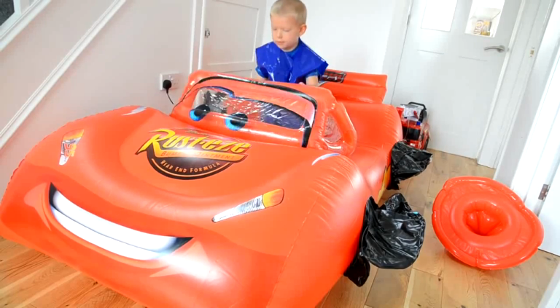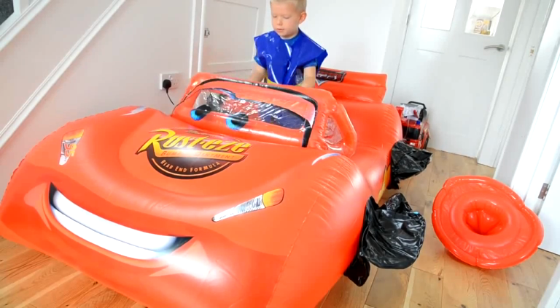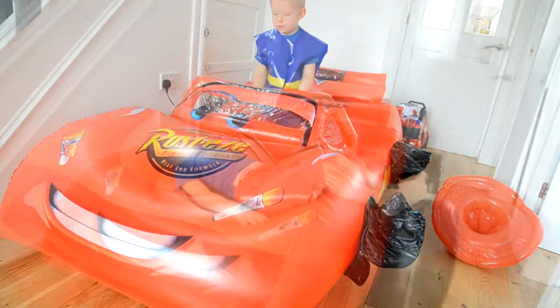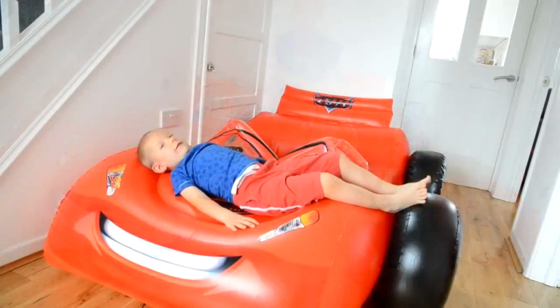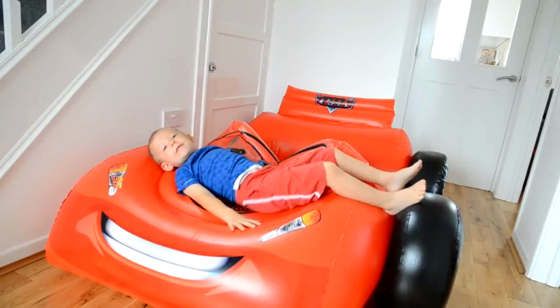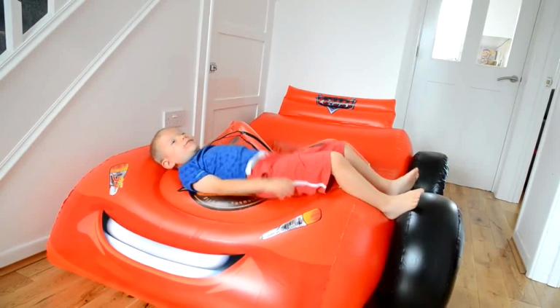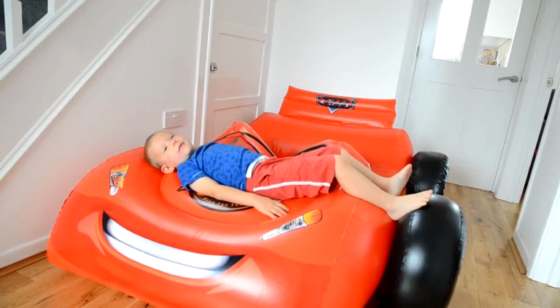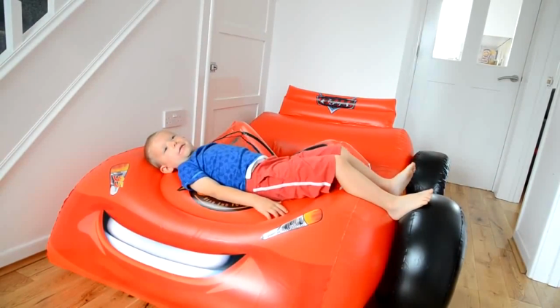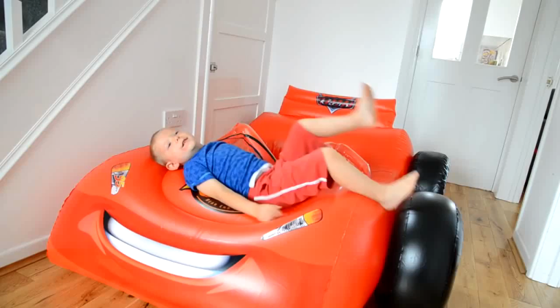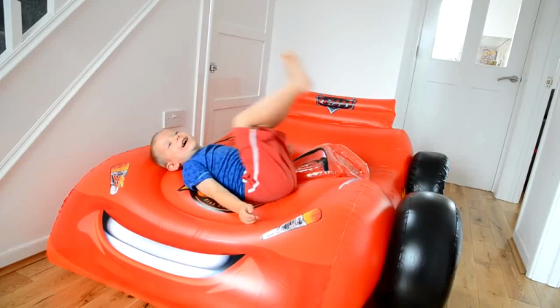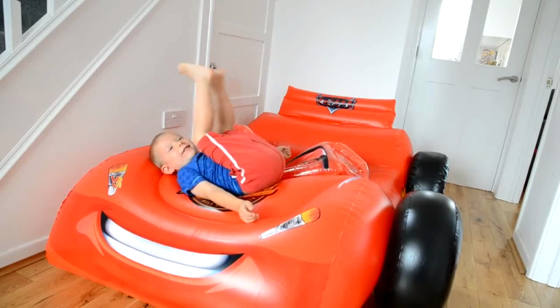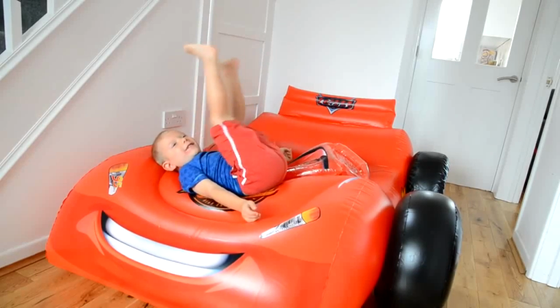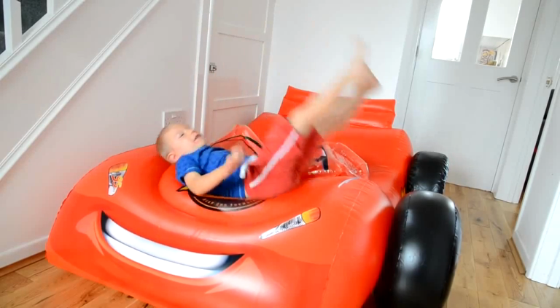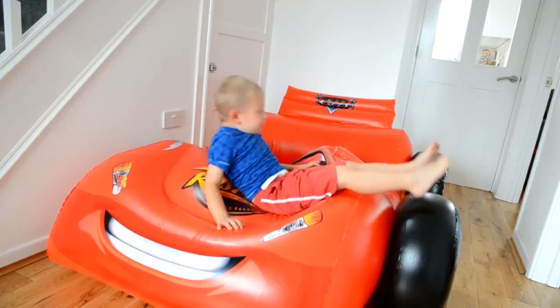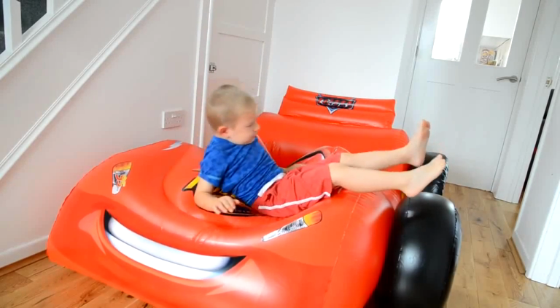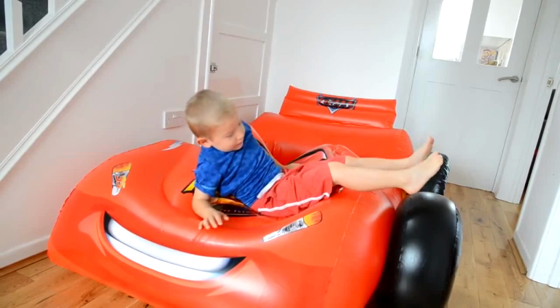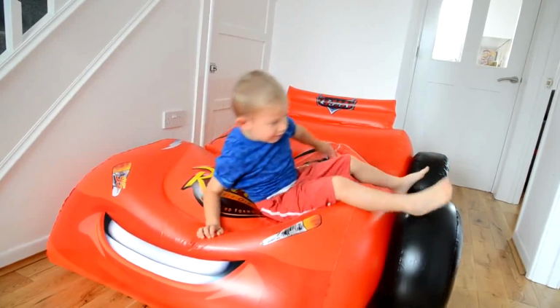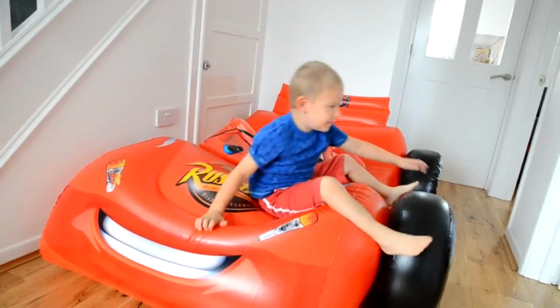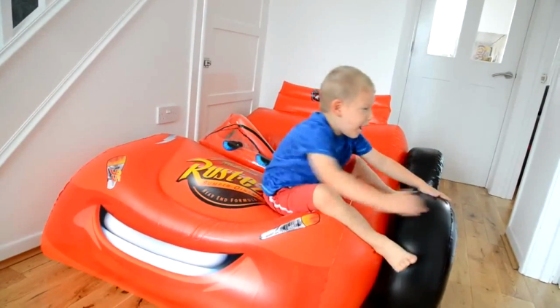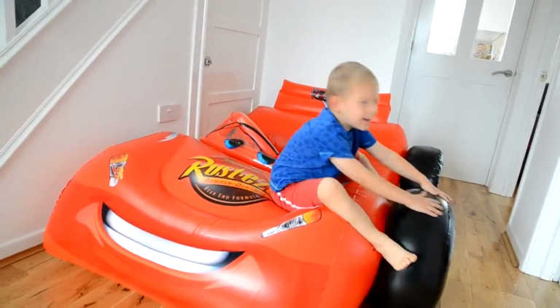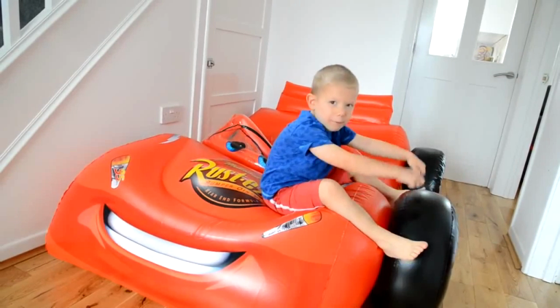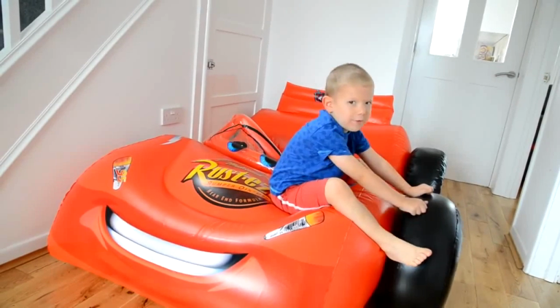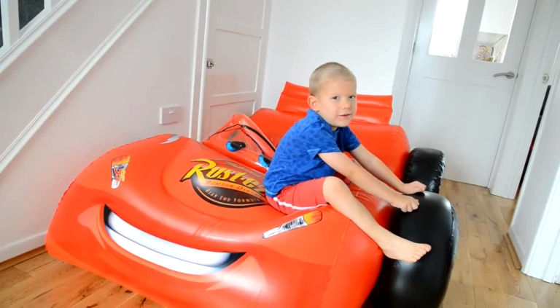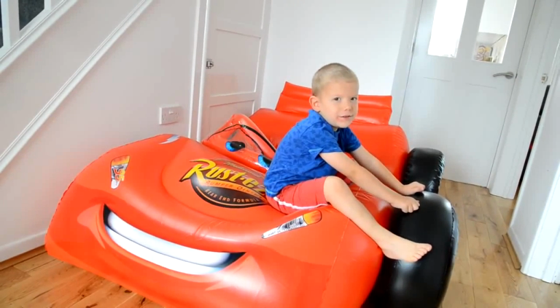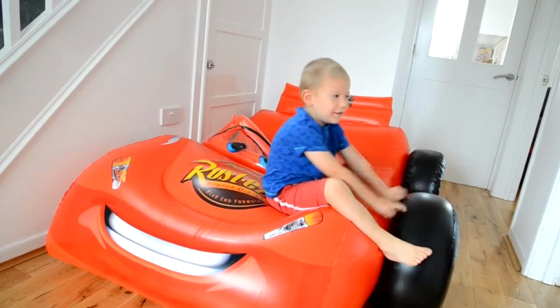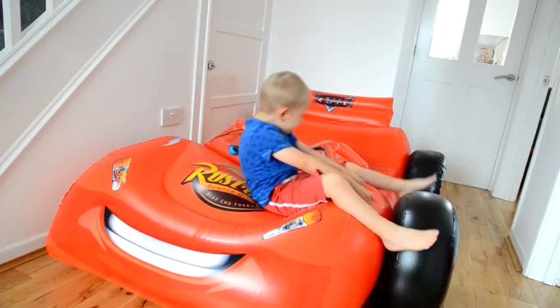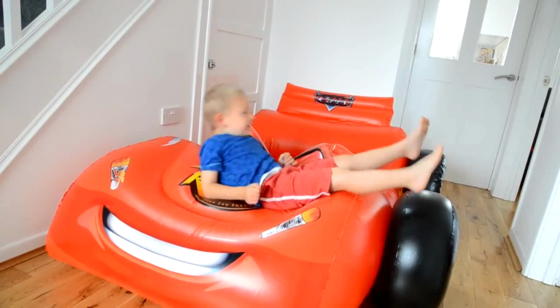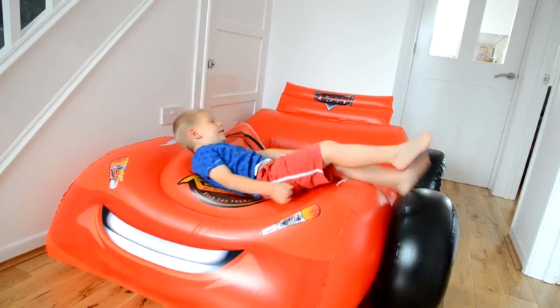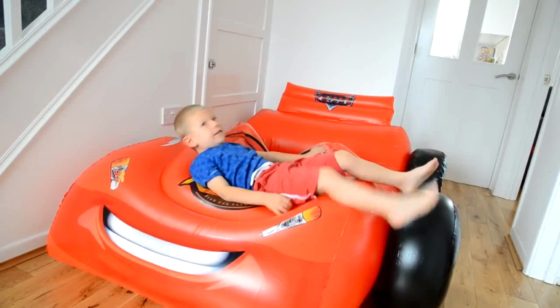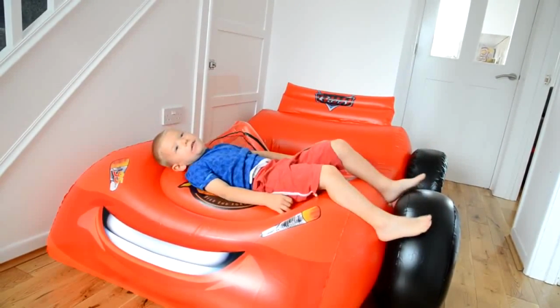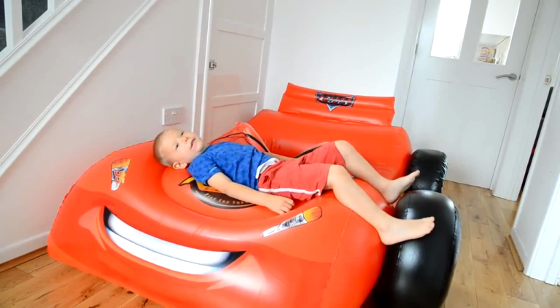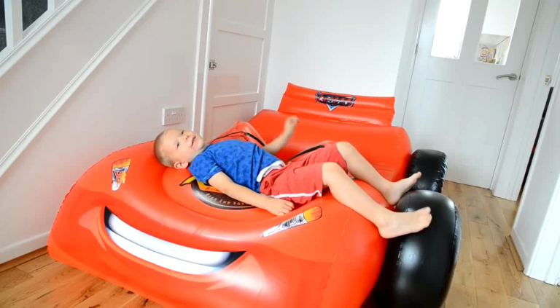Wow! Do you like your new Lightning McQueen ball pit? Yeah. Wow, it's really cool. That could be used as a pool as well. Yeah. And the best thing is, you can put water in. And water too, yeah.